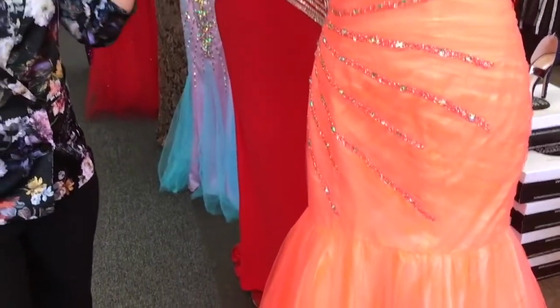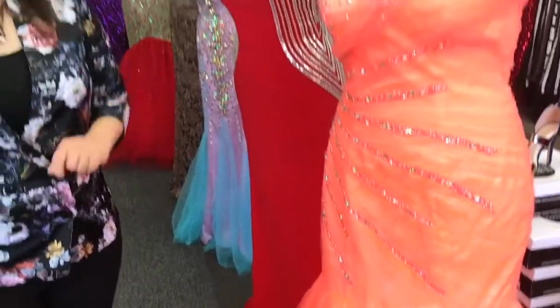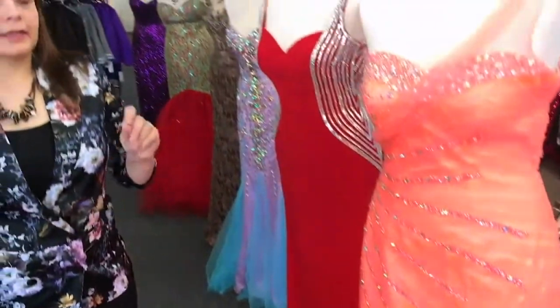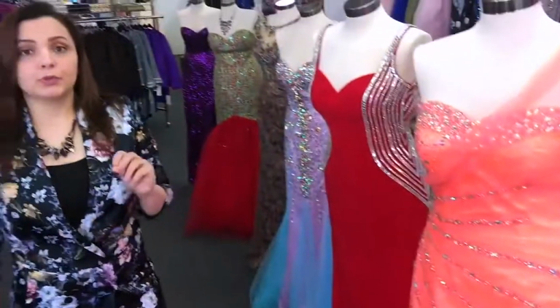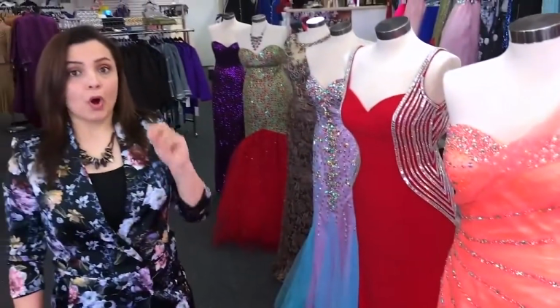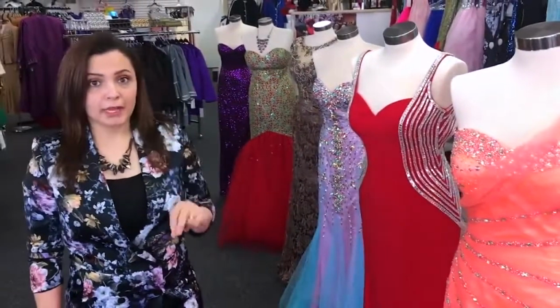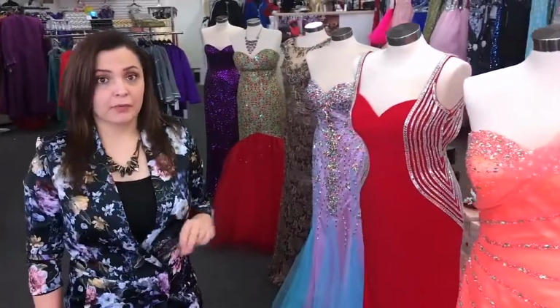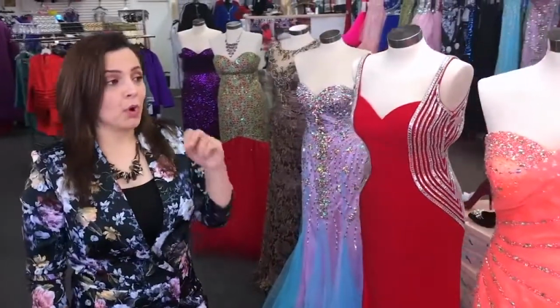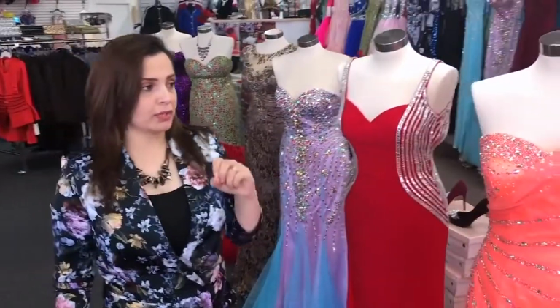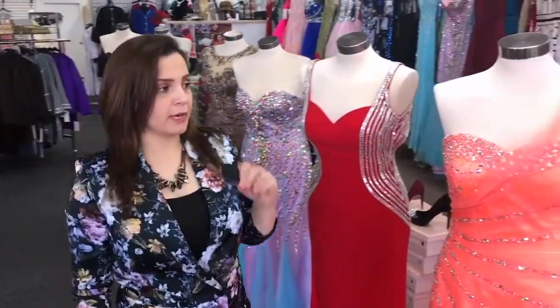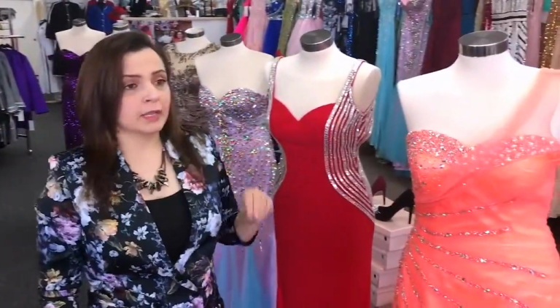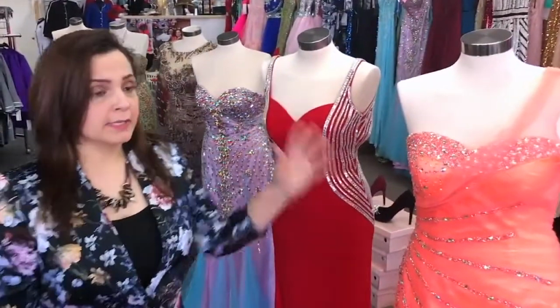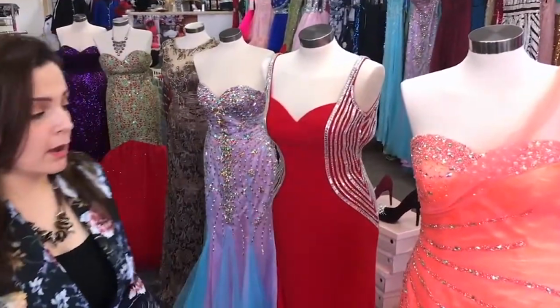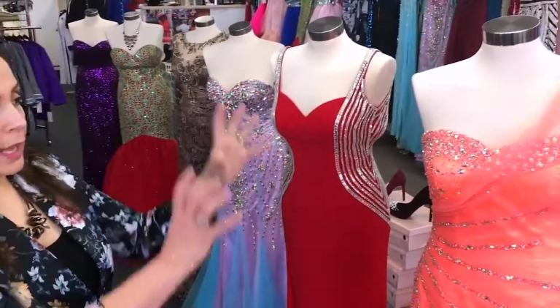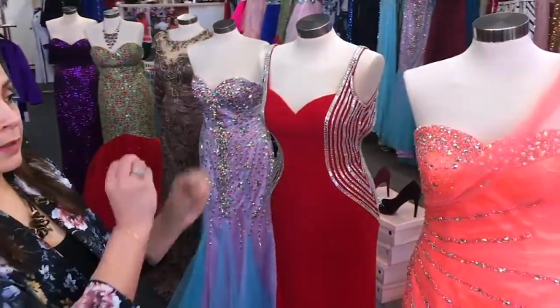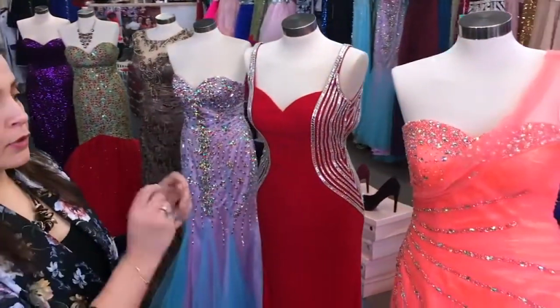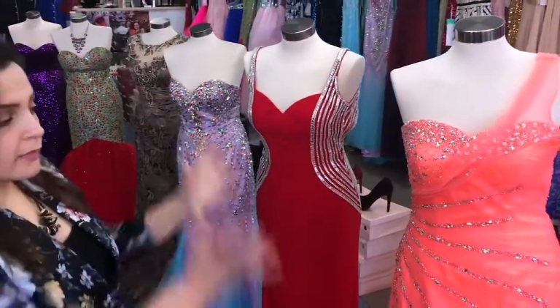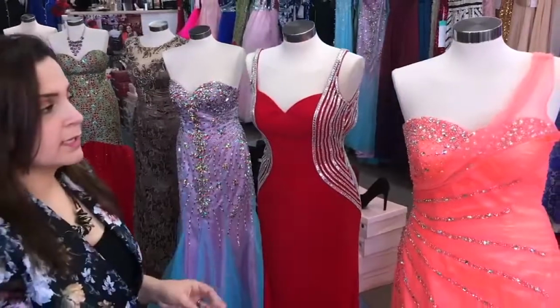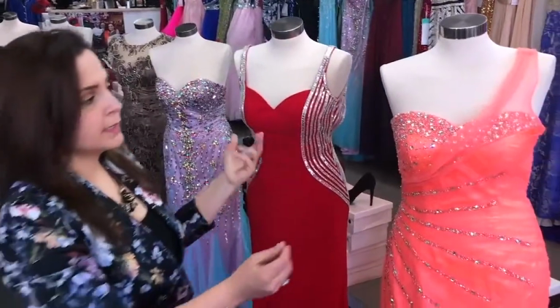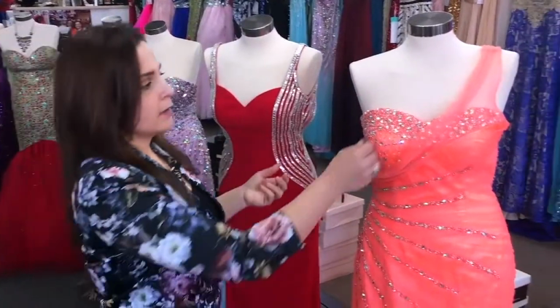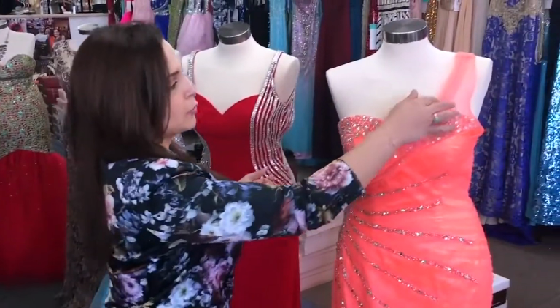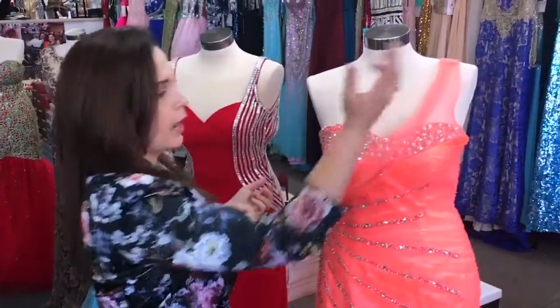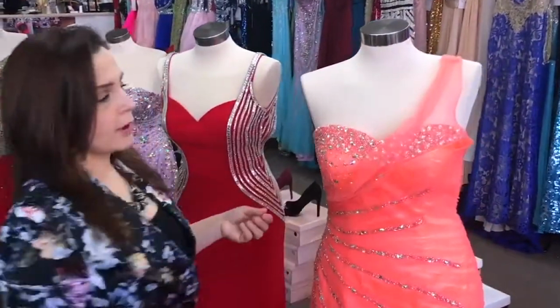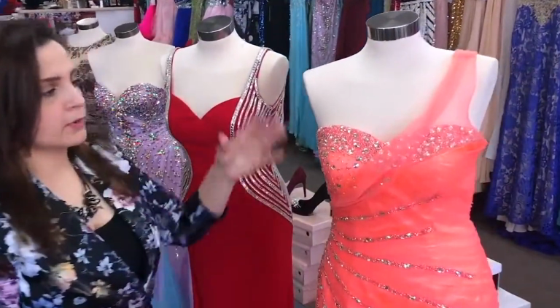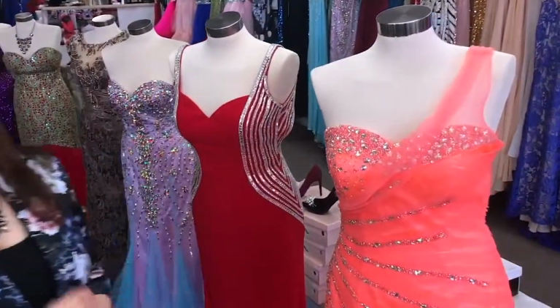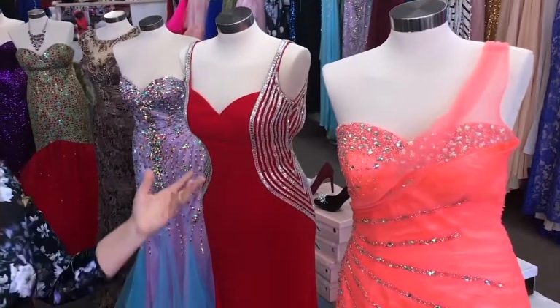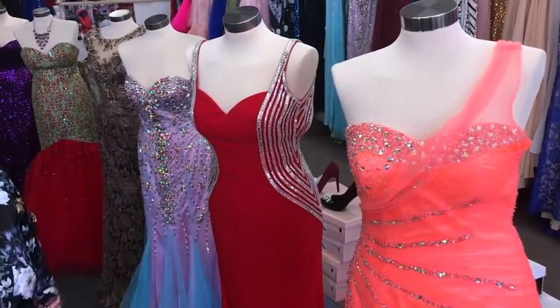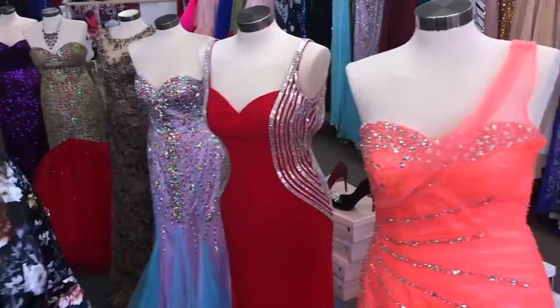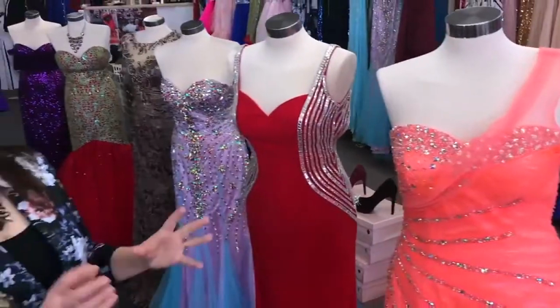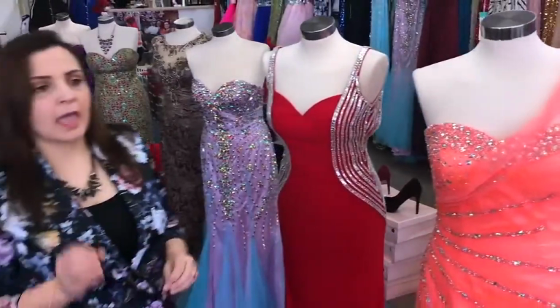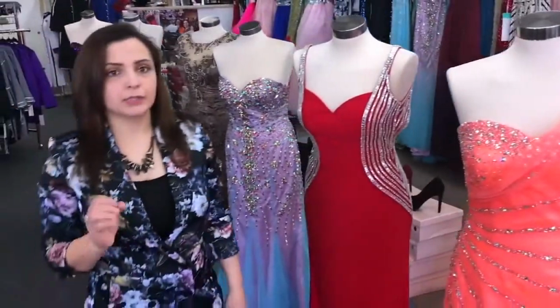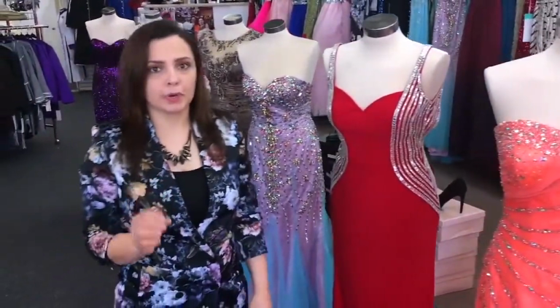I want to add that we do alterations here. So let's say you love the dress but you don't want a certain part — we just take it off for you and make it as you want.